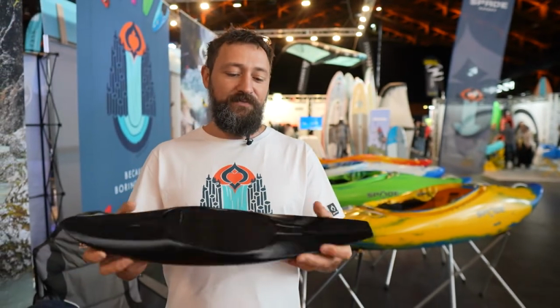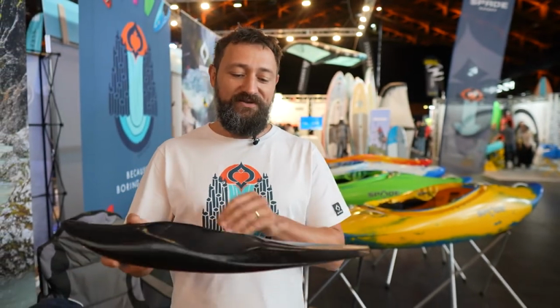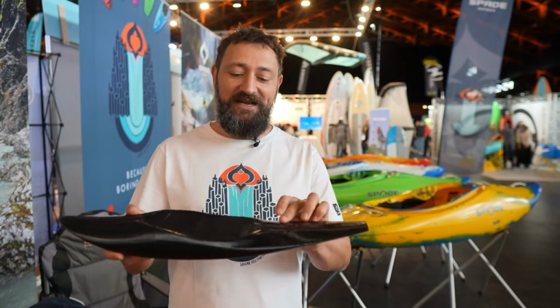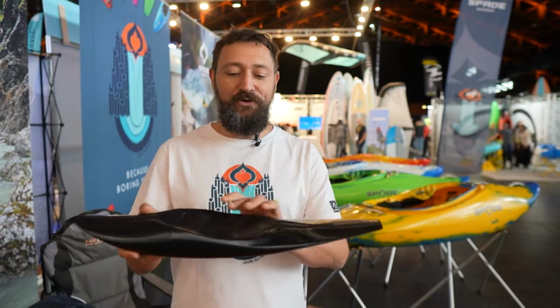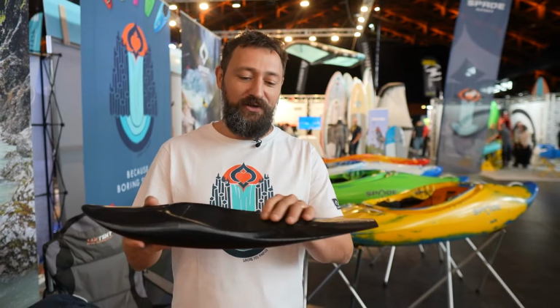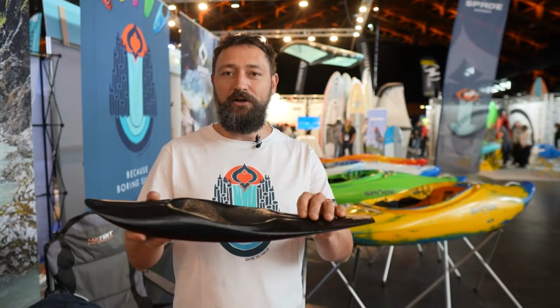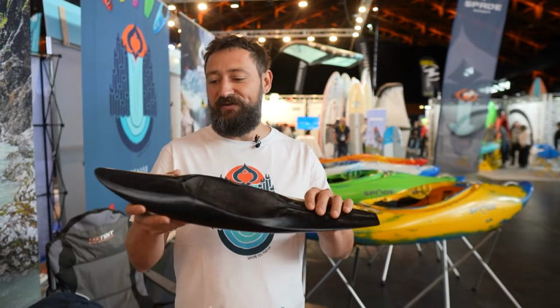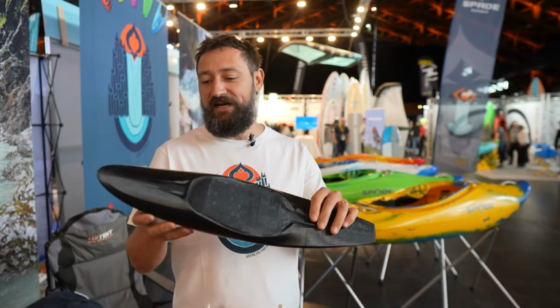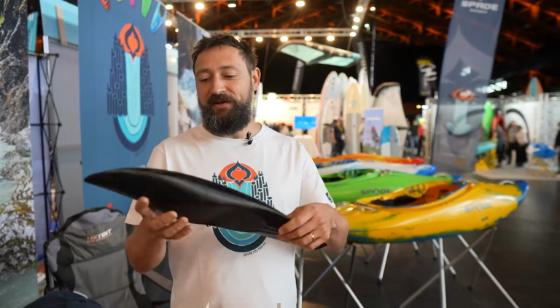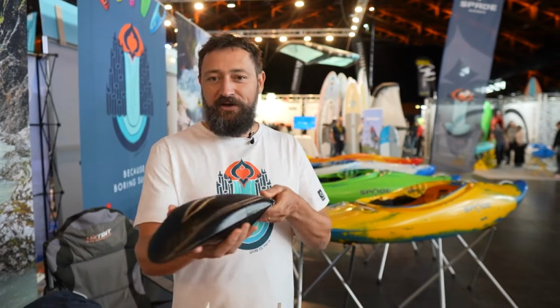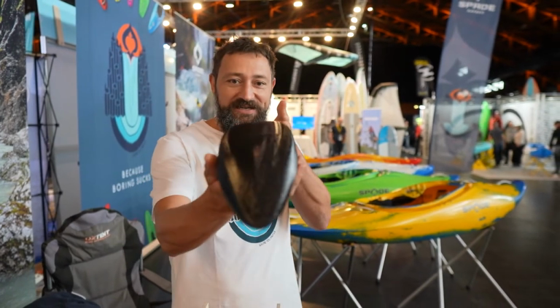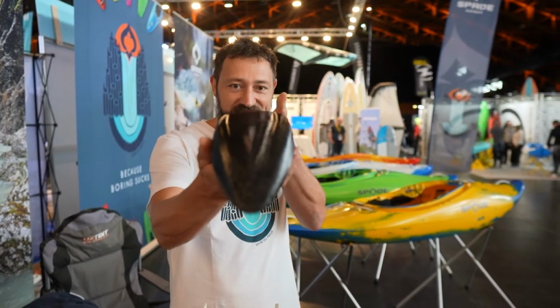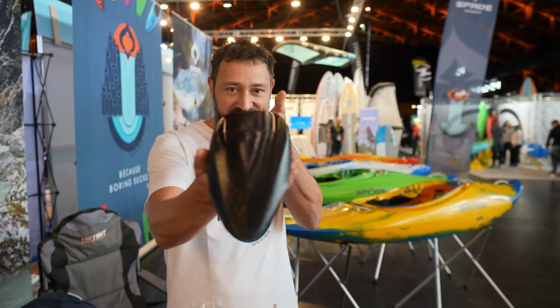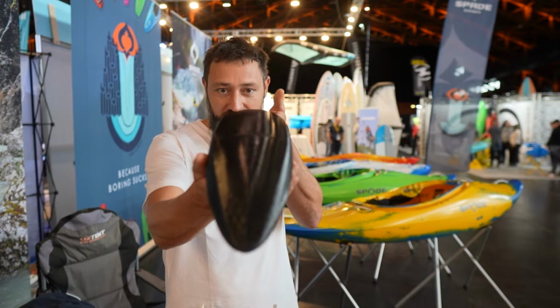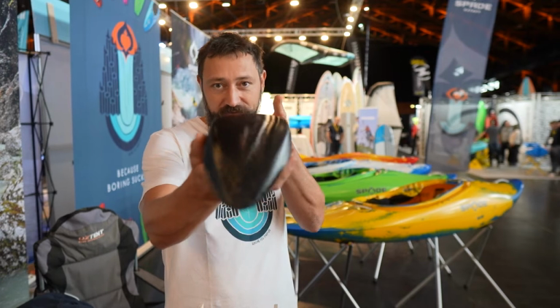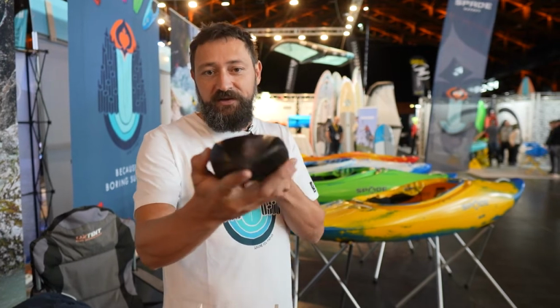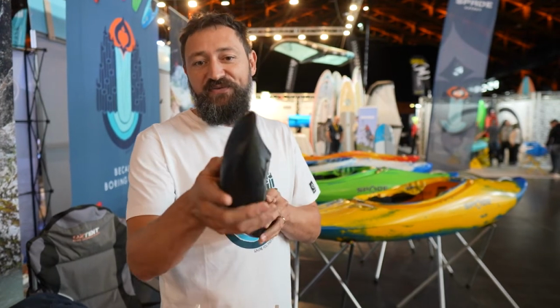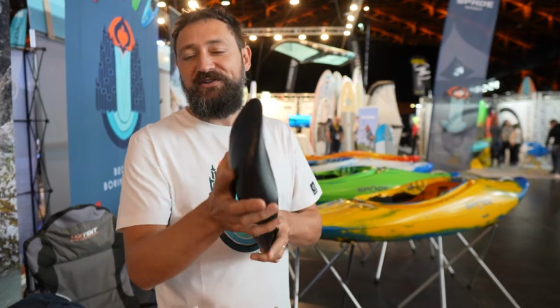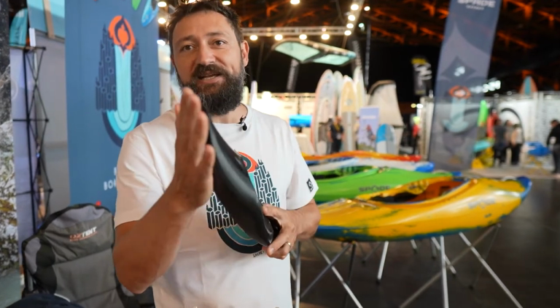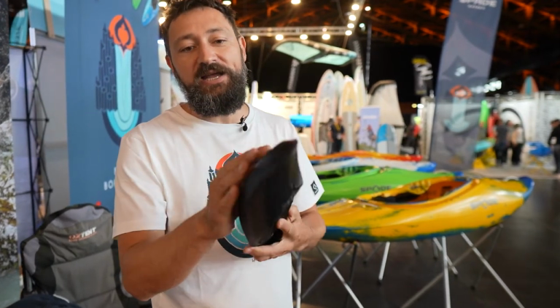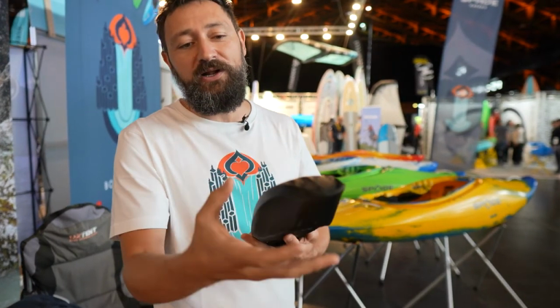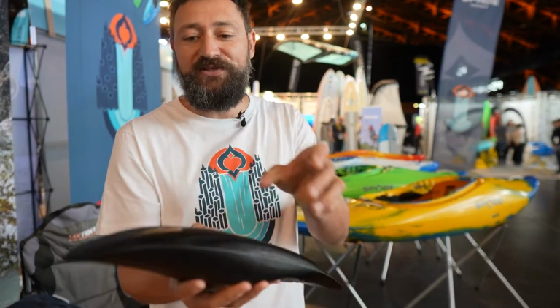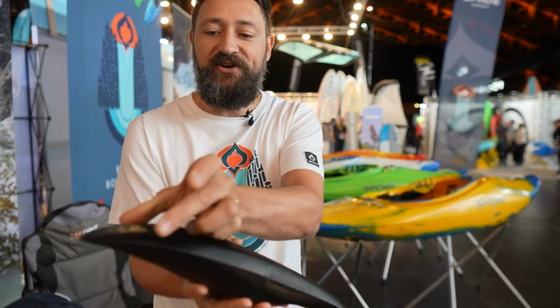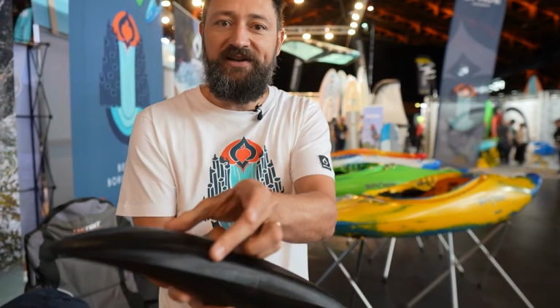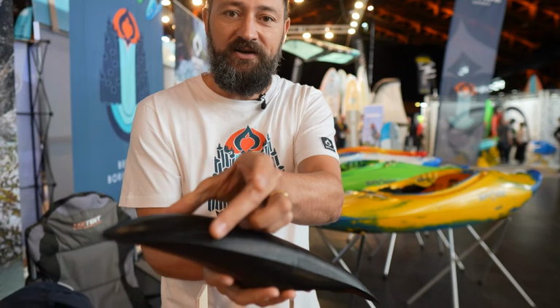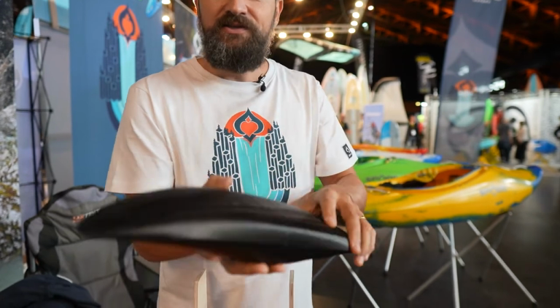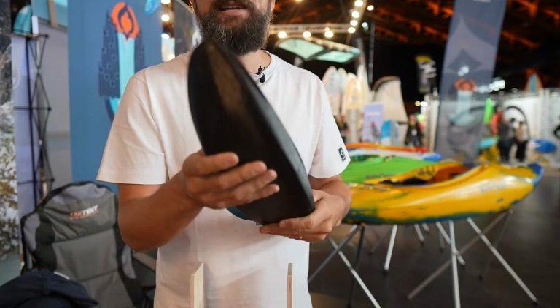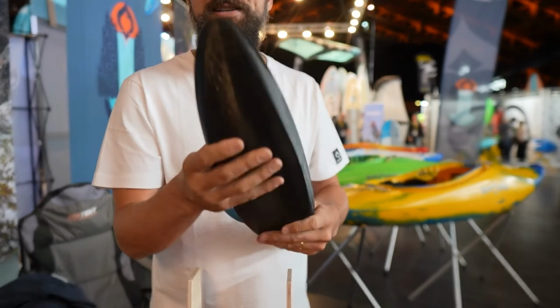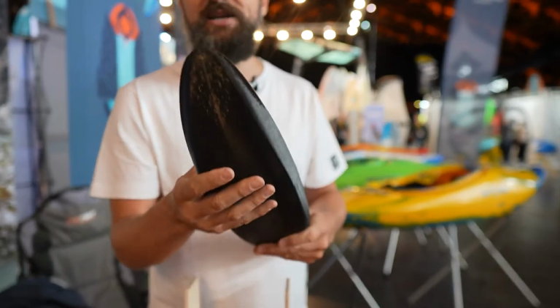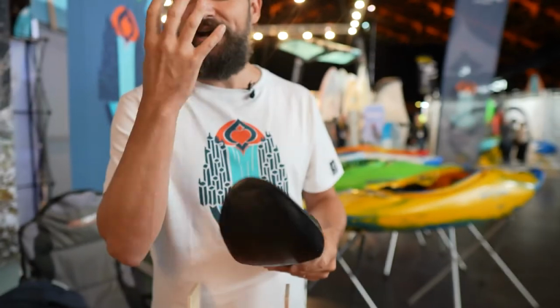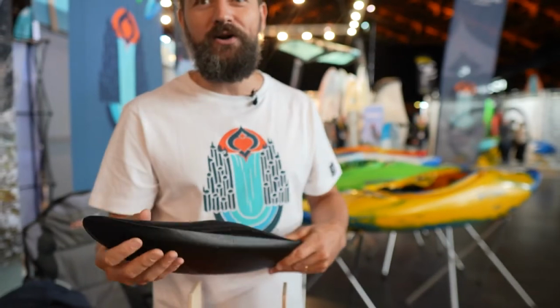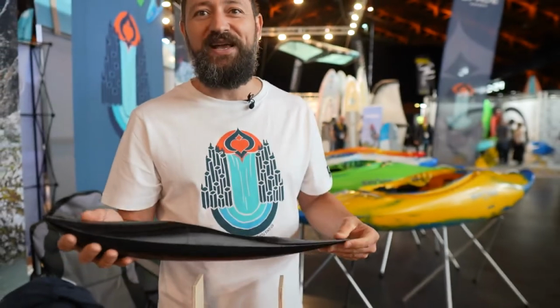Really slicey stern, took a lot of volume out, really nice and fast hull, enough rocker to stay dry. We put a lot of surface area right here, so you stay nice and dry — dry ride, no water in the face.